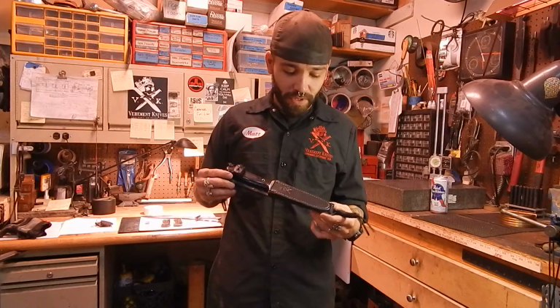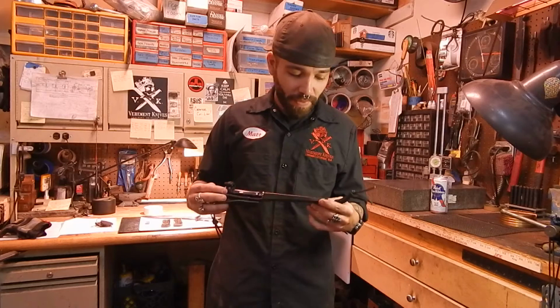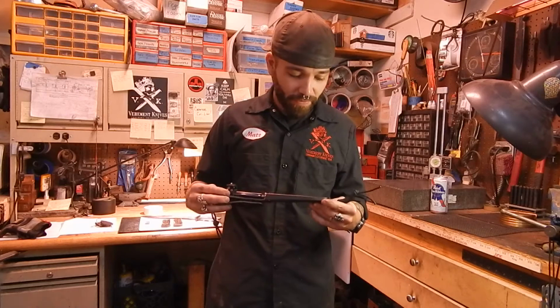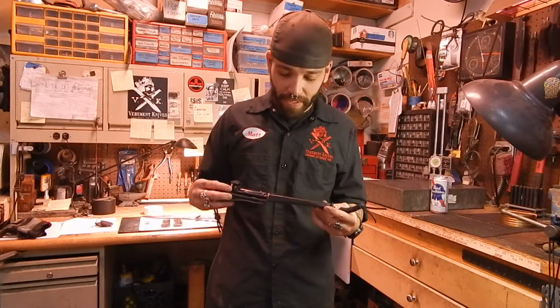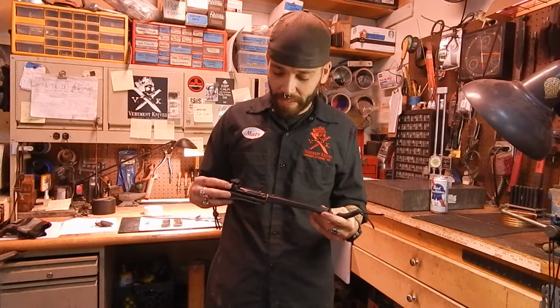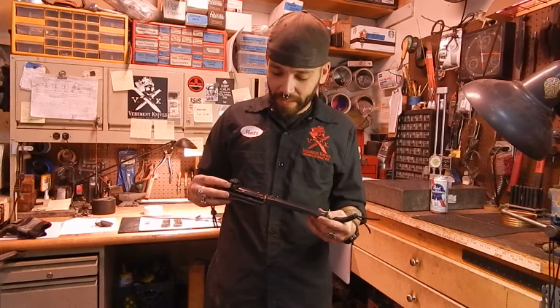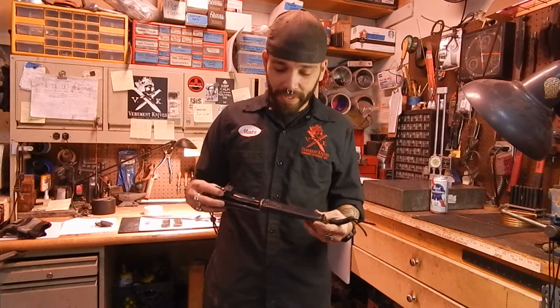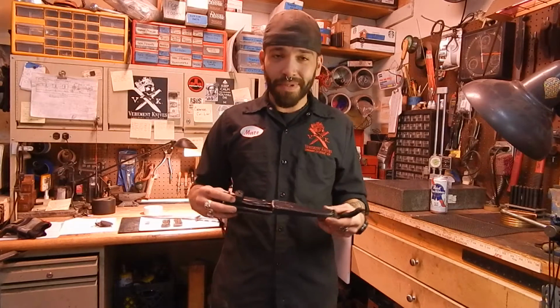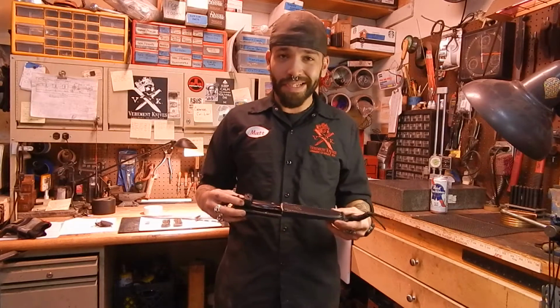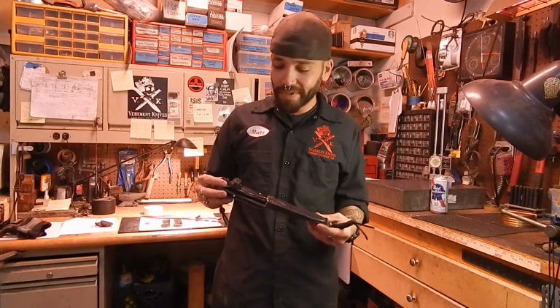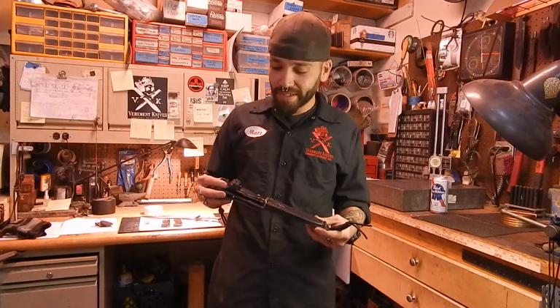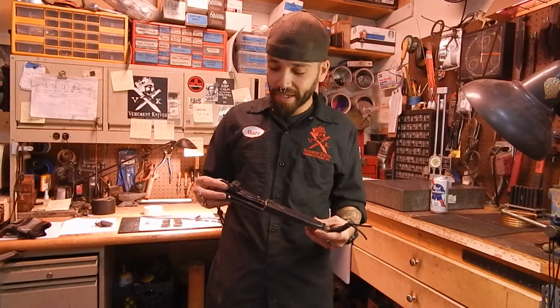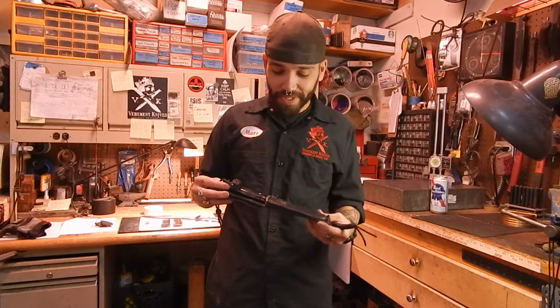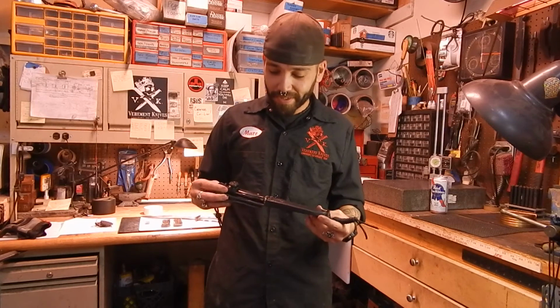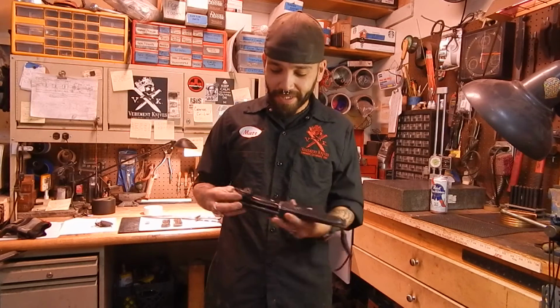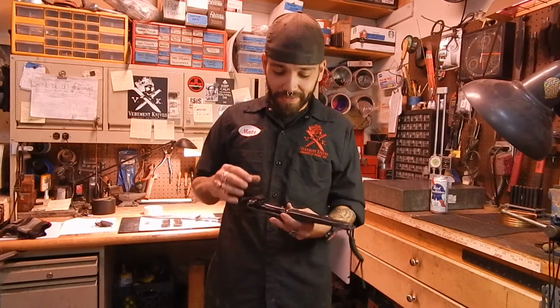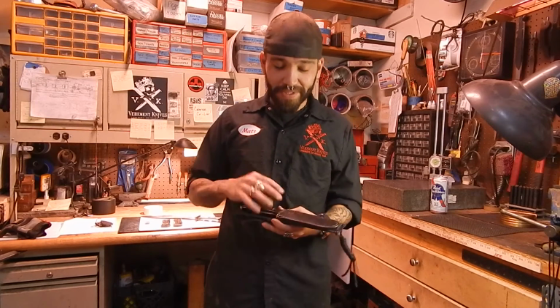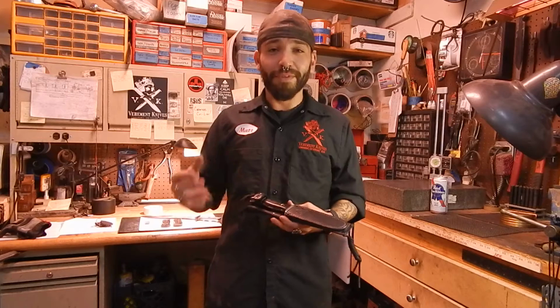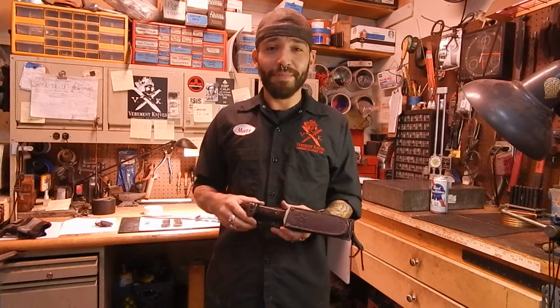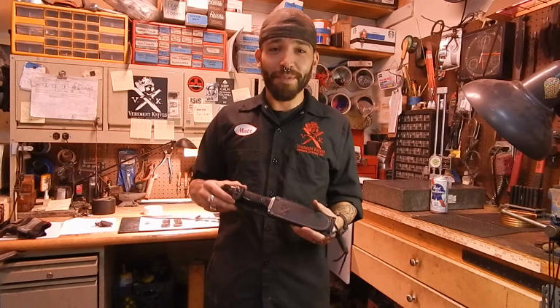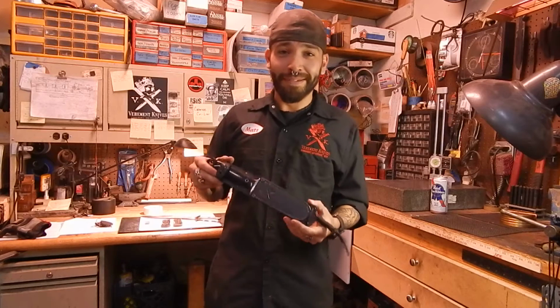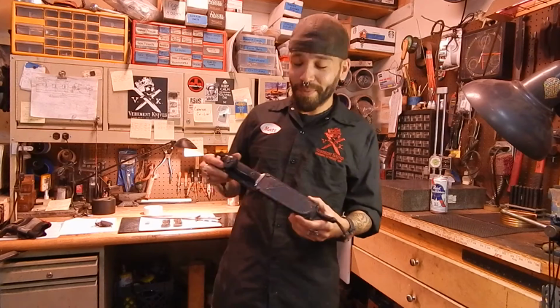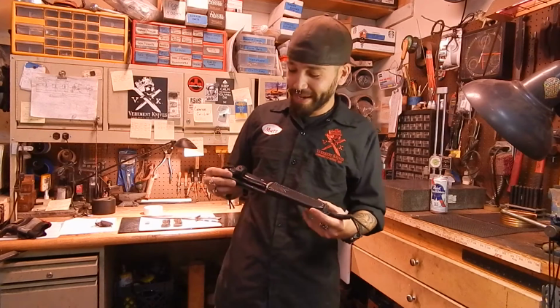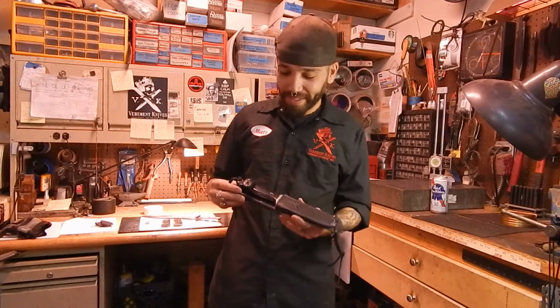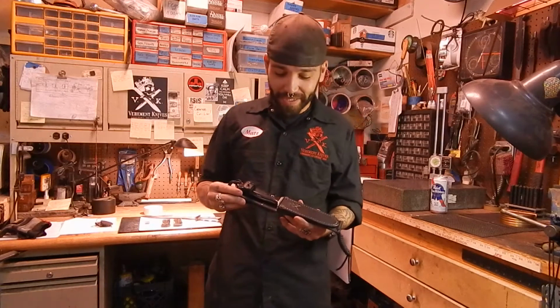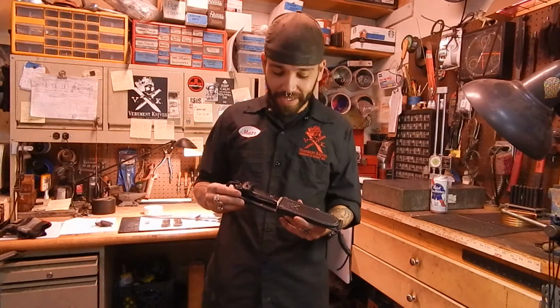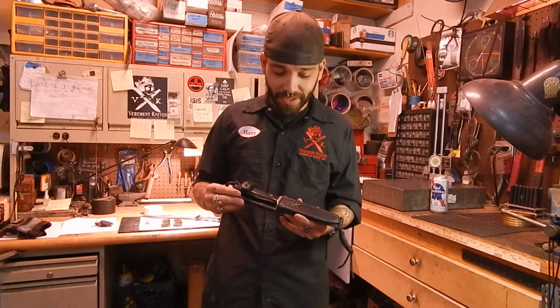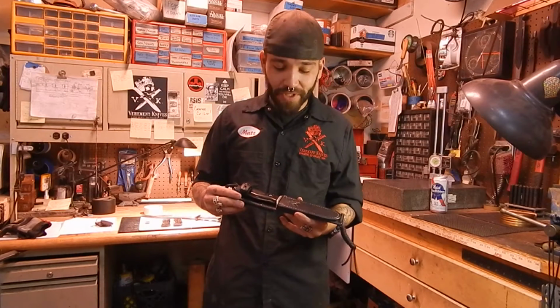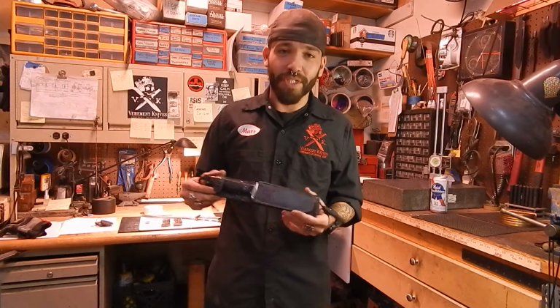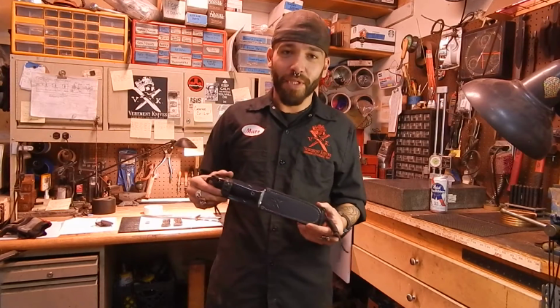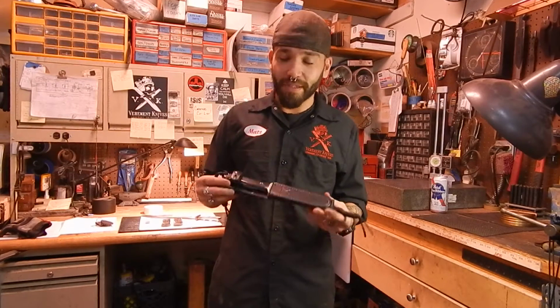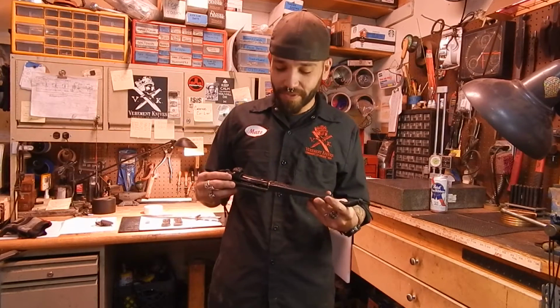We just got back from a meeting with a bunch of knife nuts, and I guess some of it needed to be explained. It's all features that help you guys out in the field, really.